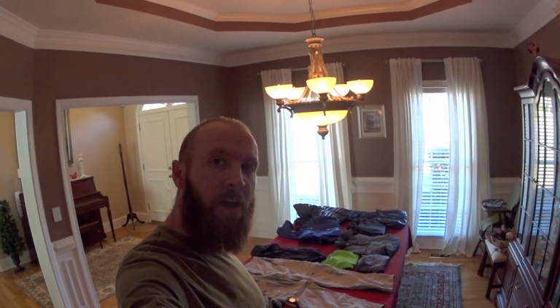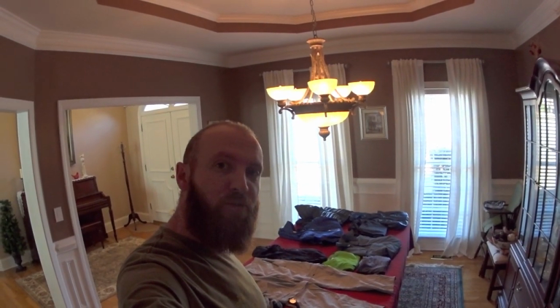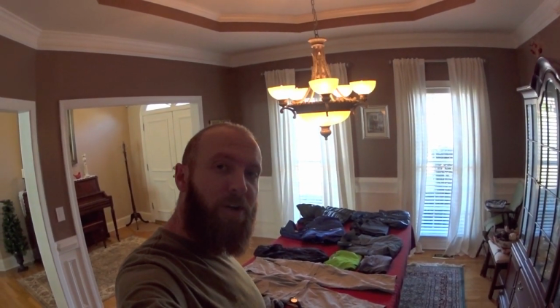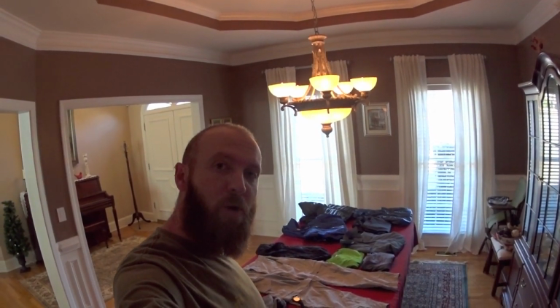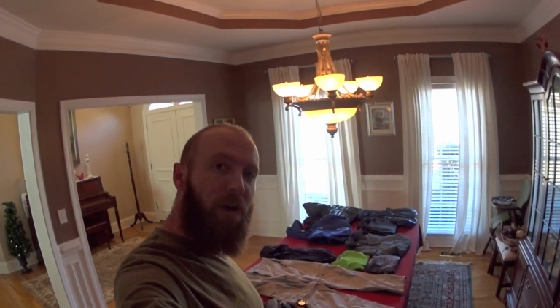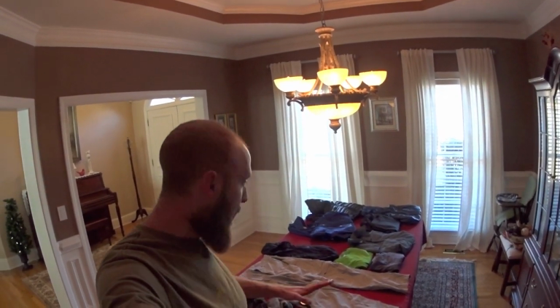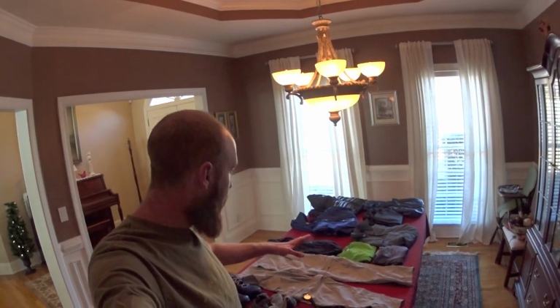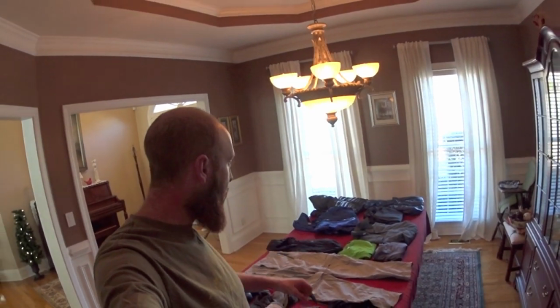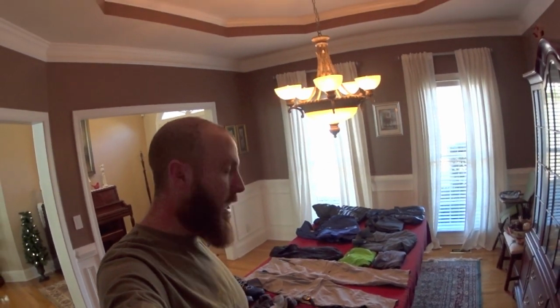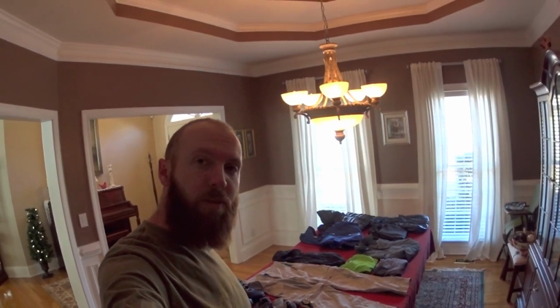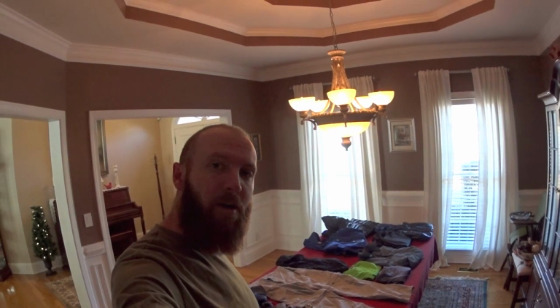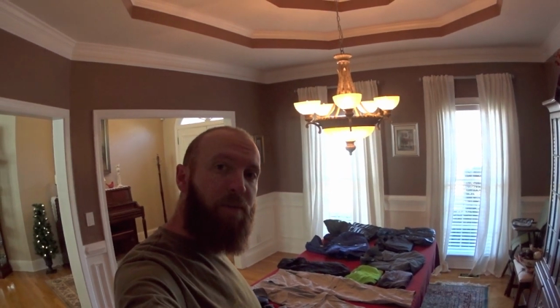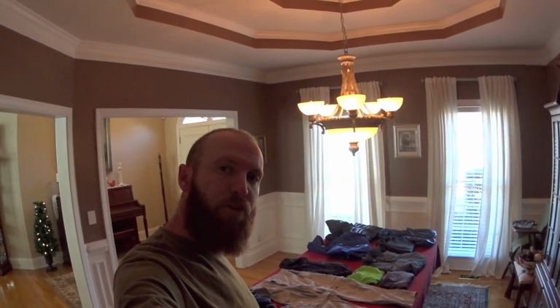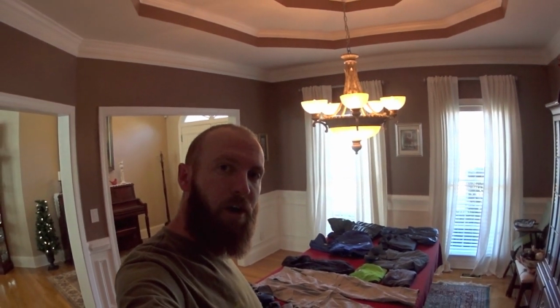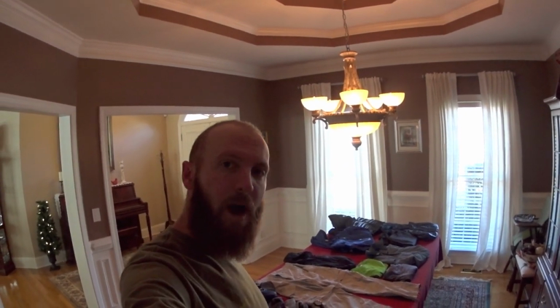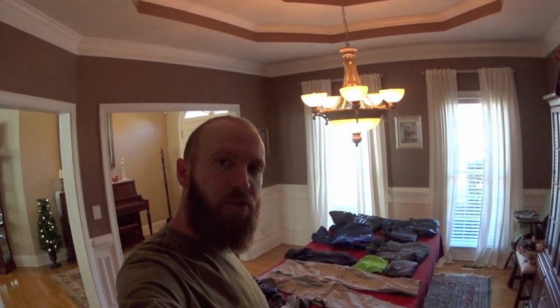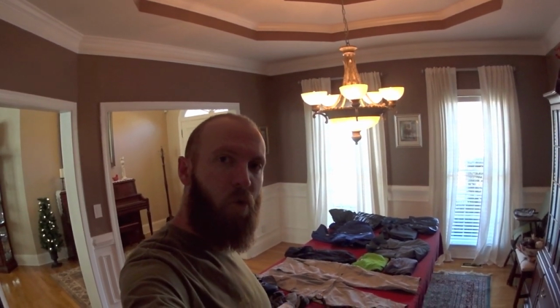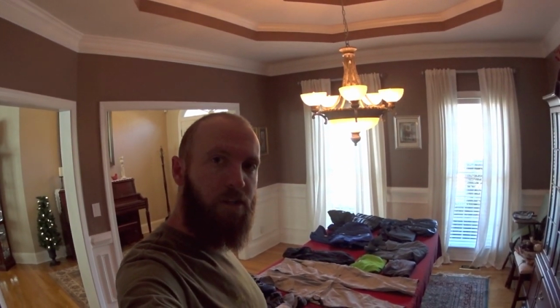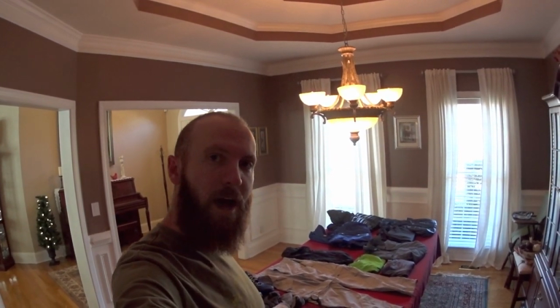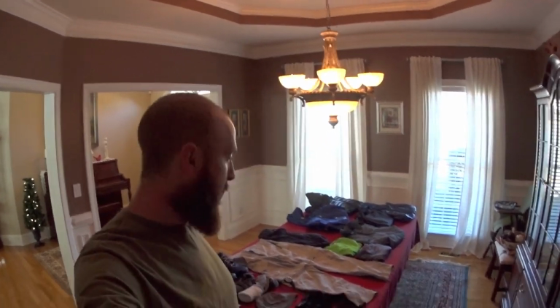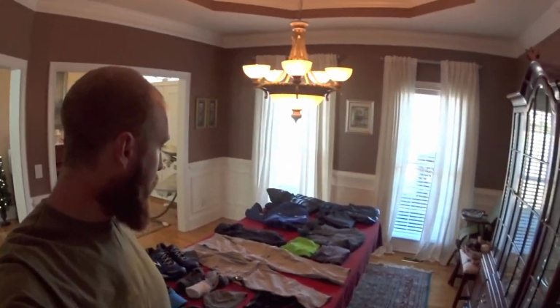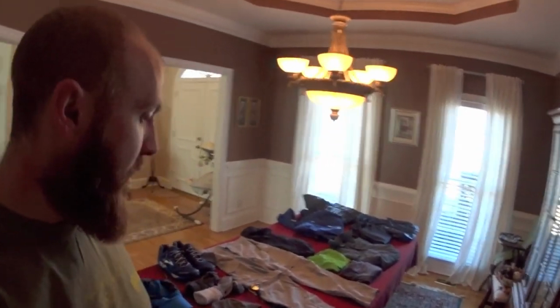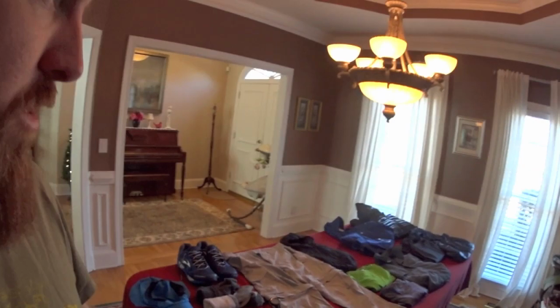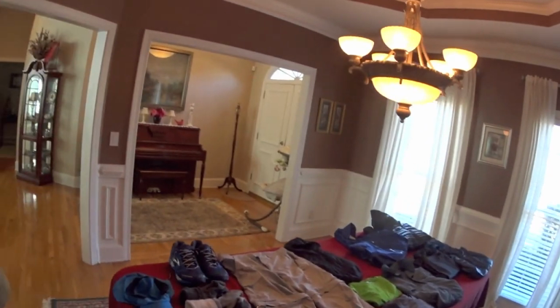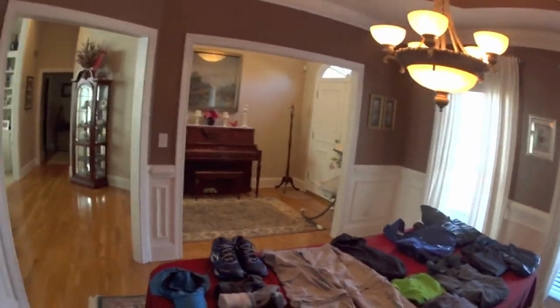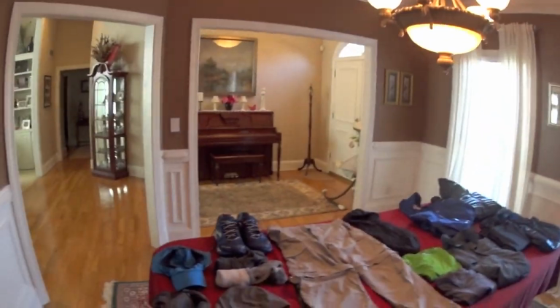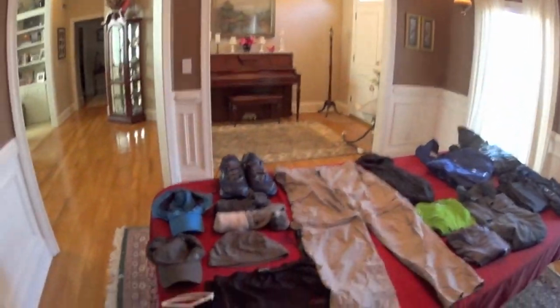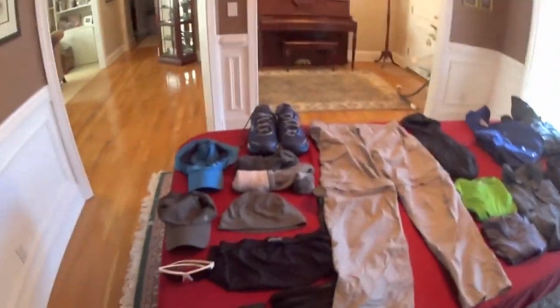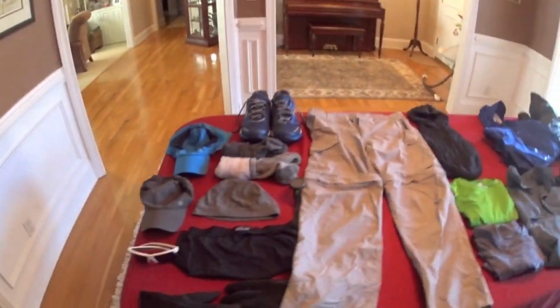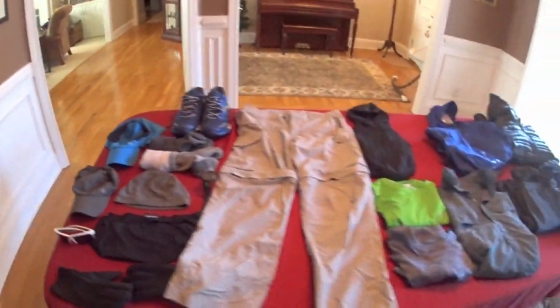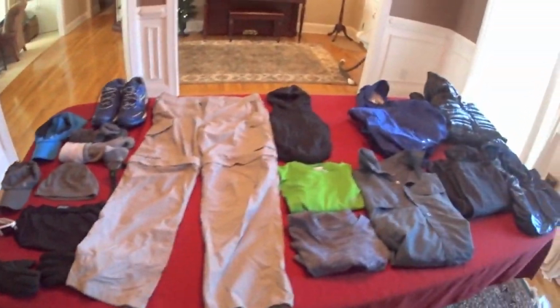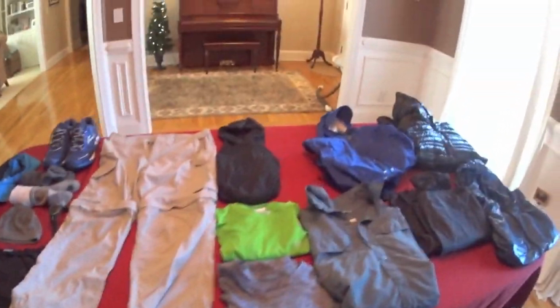Hey guys, Red Beard here. I've got all my clothing laid out that I'm going to be taking with me on my upcoming Pacific Crest Trail thru-hike, and I just wanted to walk you guys through that so you could have an idea as to what I will be taking with me when it comes to clothing on the trail.